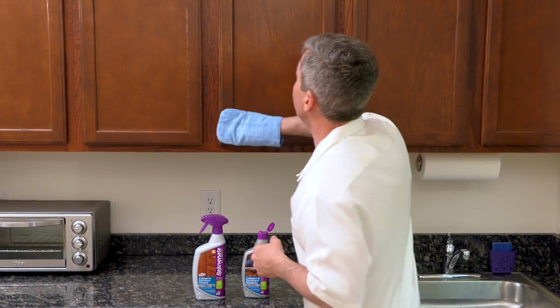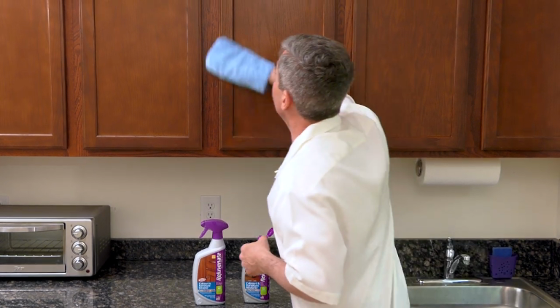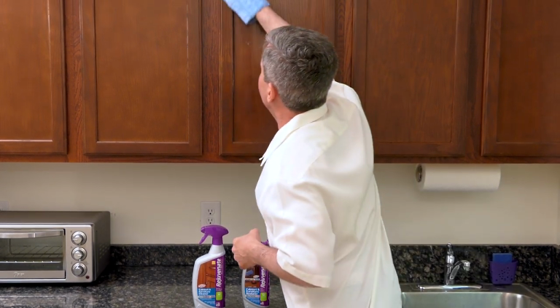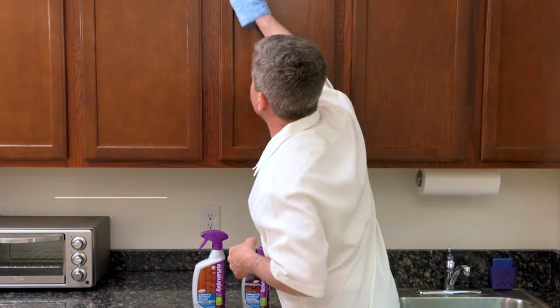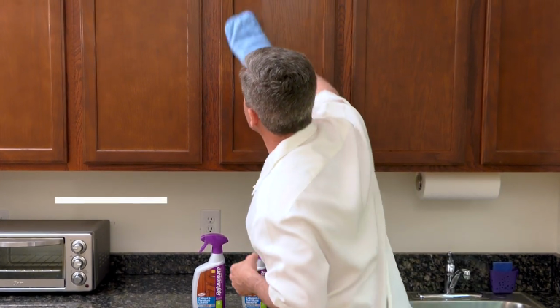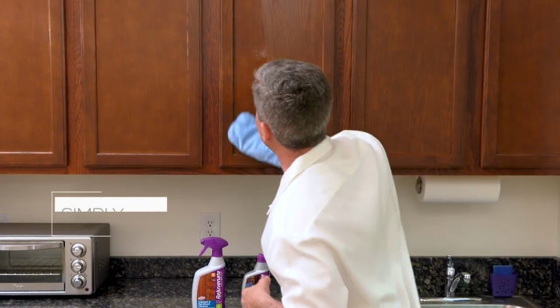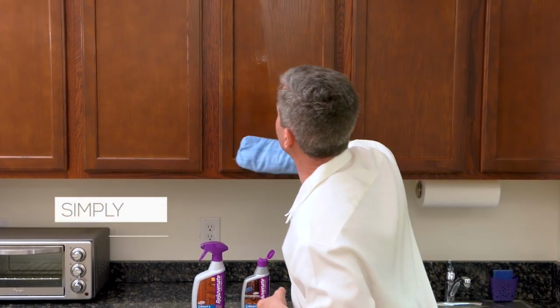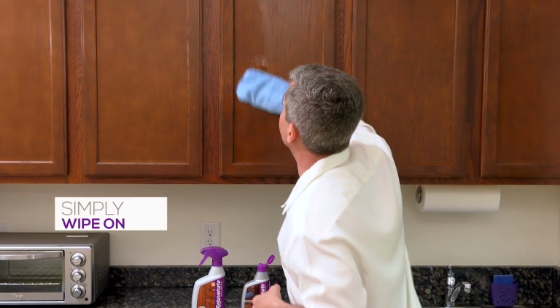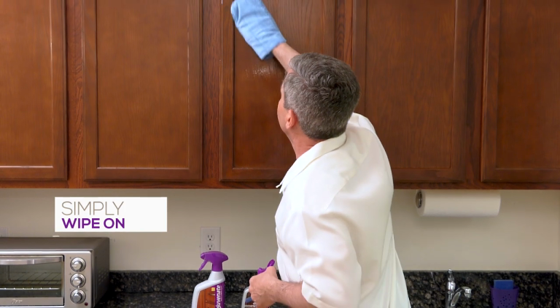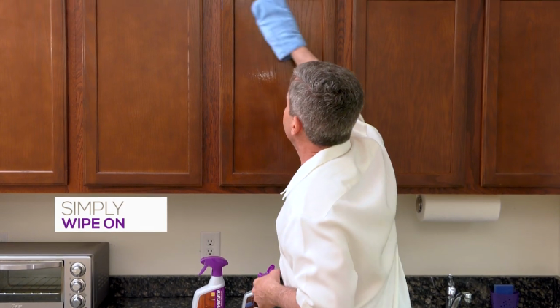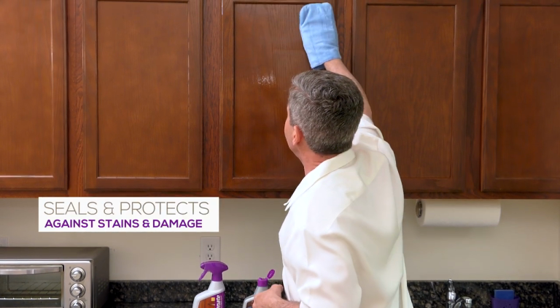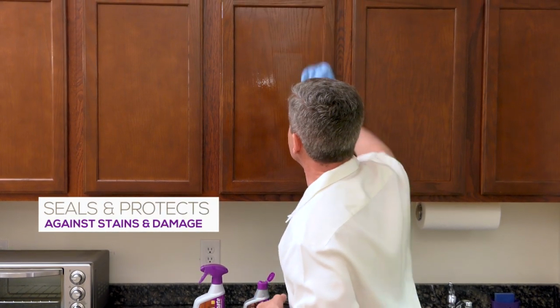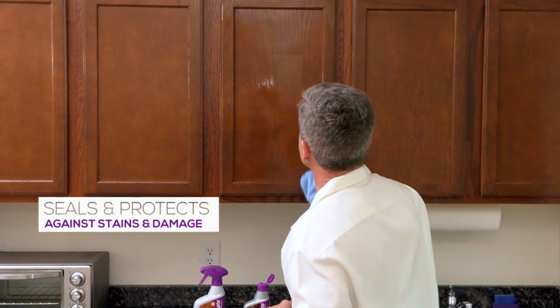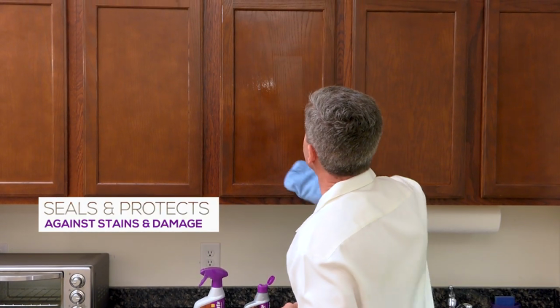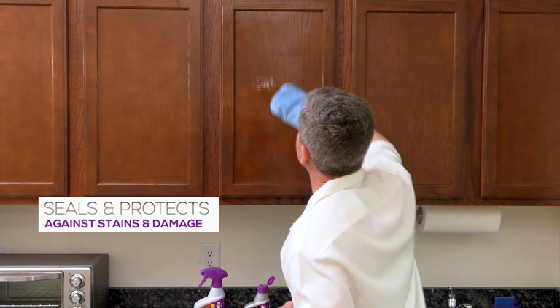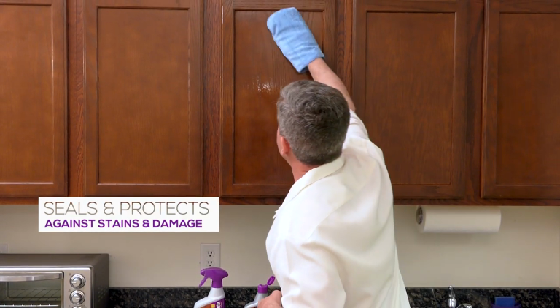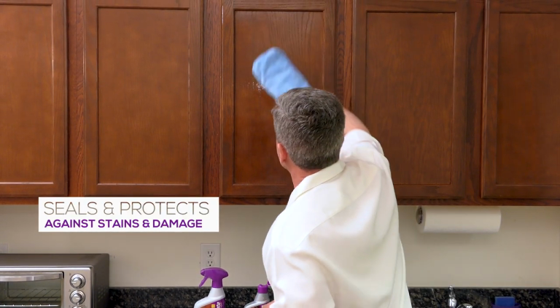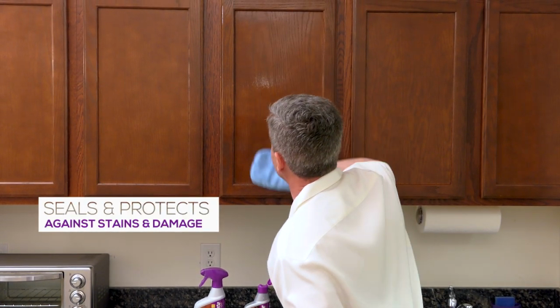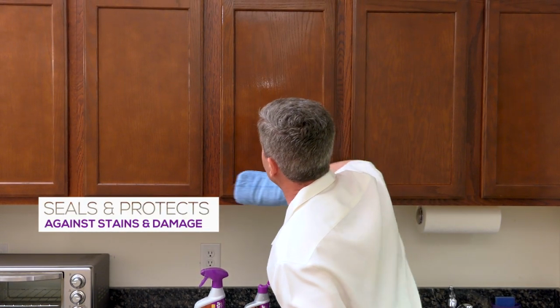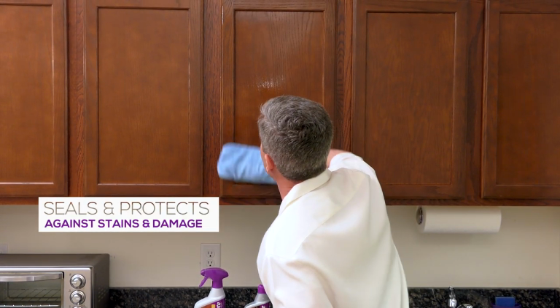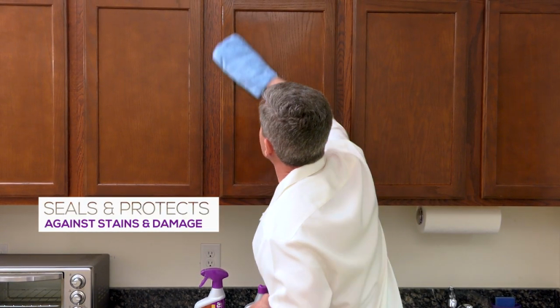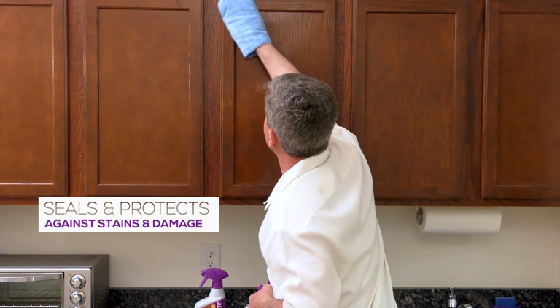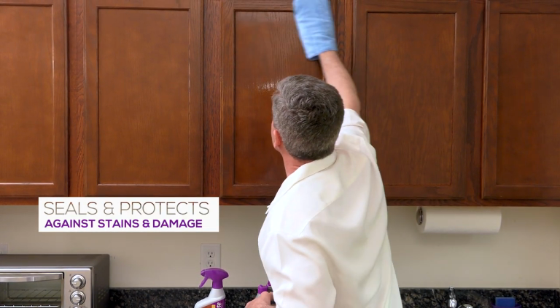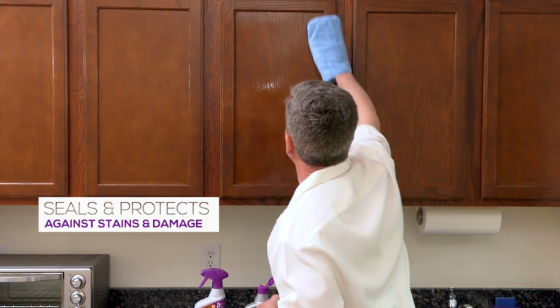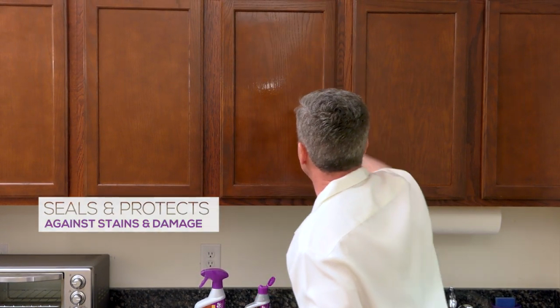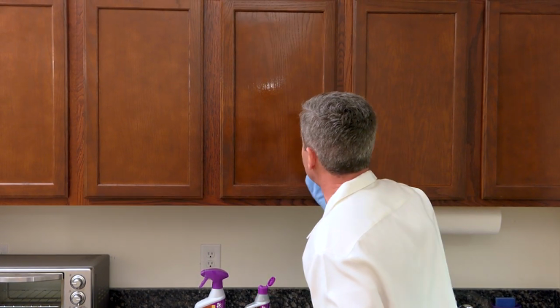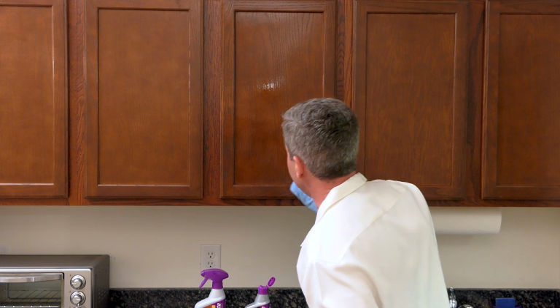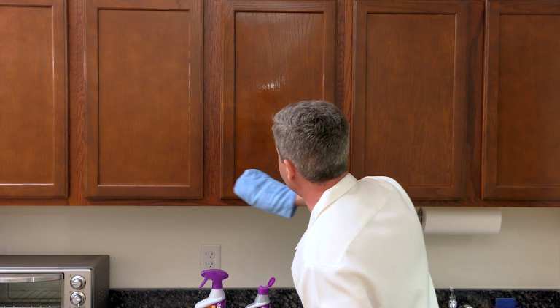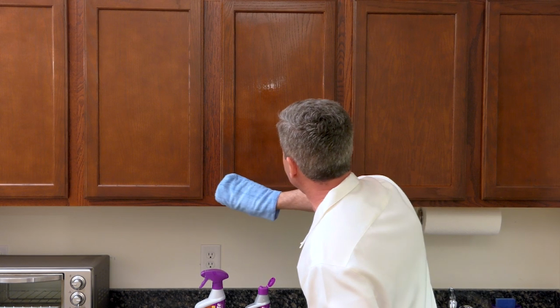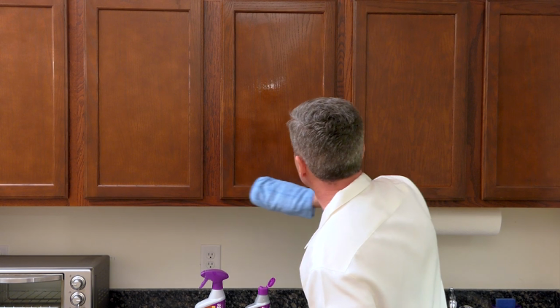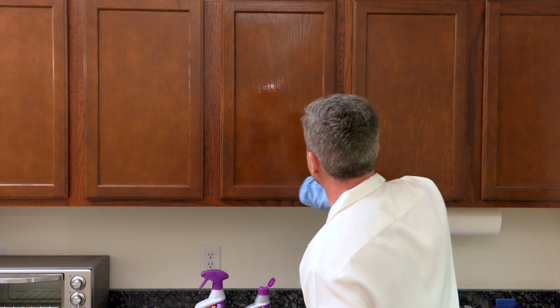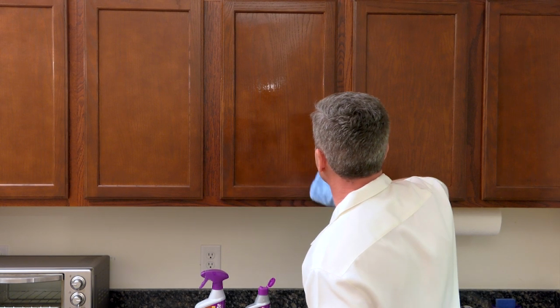There are no obnoxious odors at all. The first coat just wipes on. That first coat's going to seal and protect from all those stains, water damage, steam damage, even UV damage.